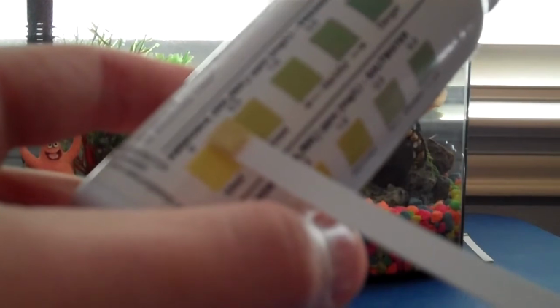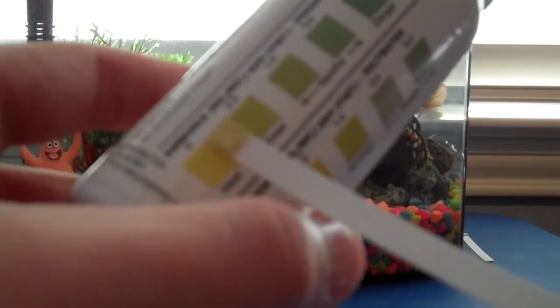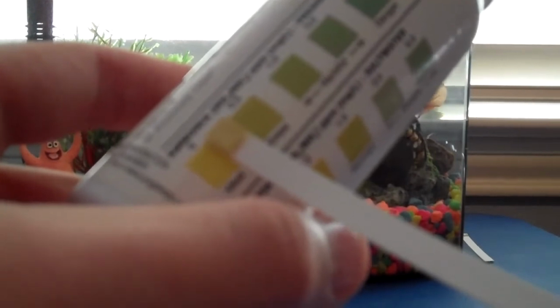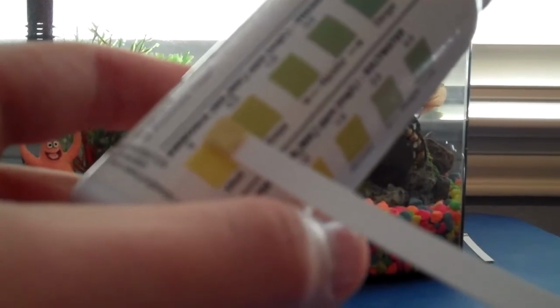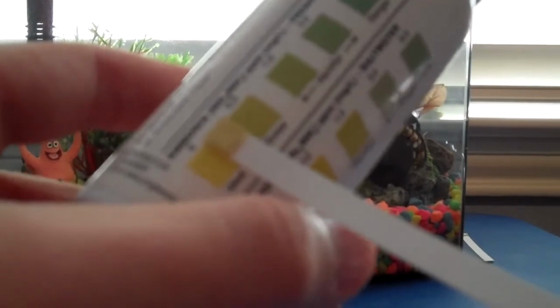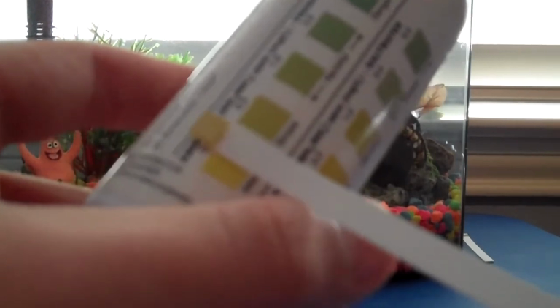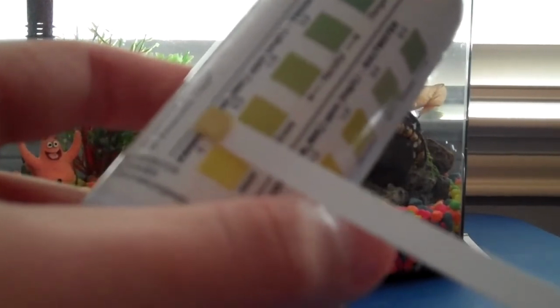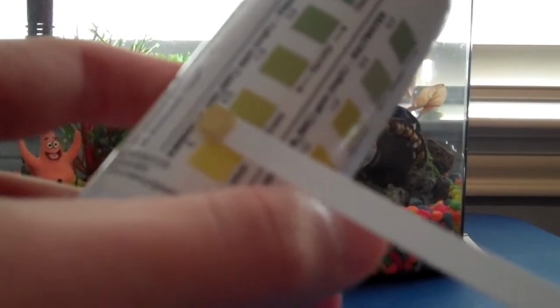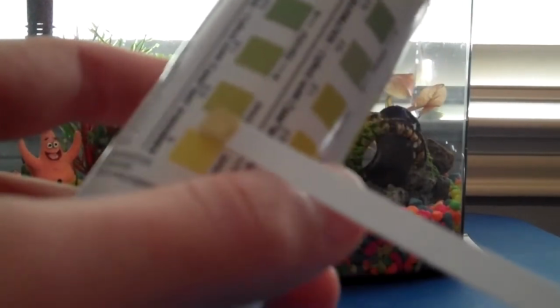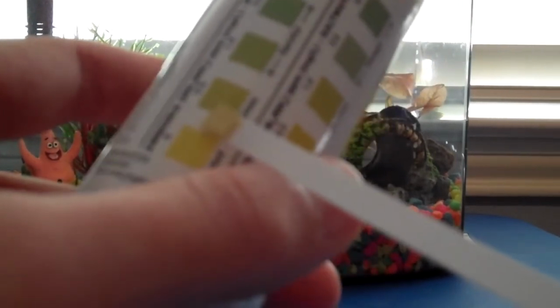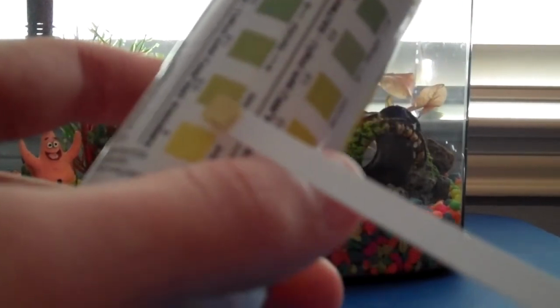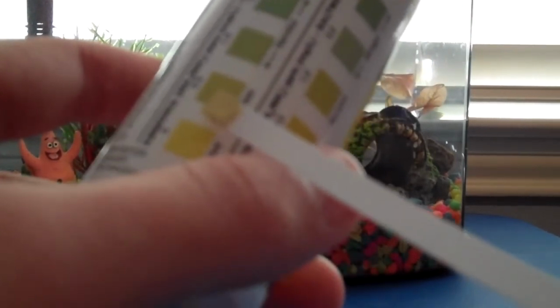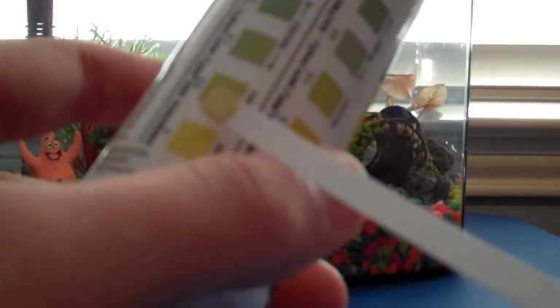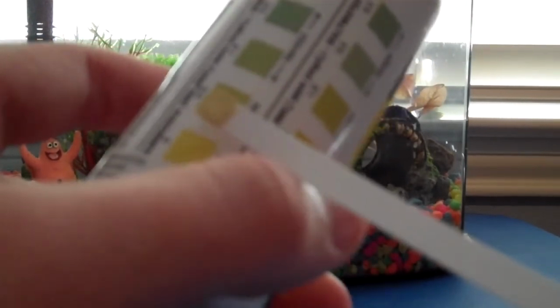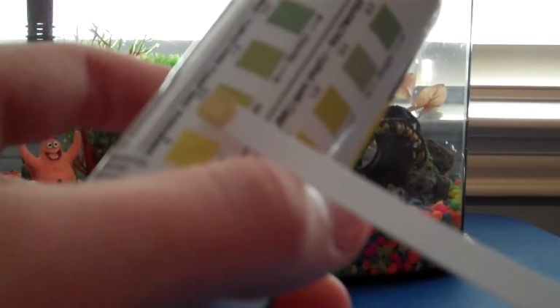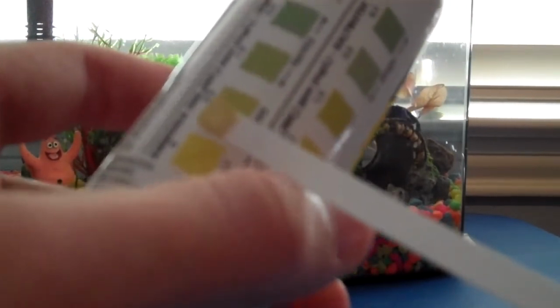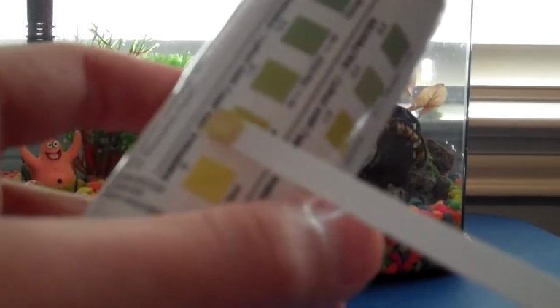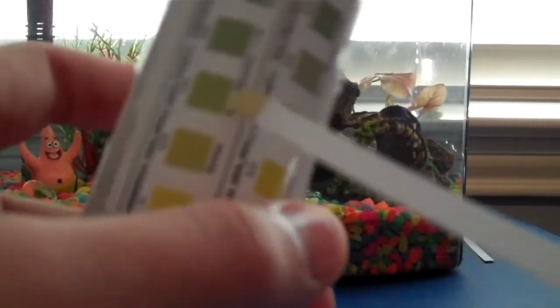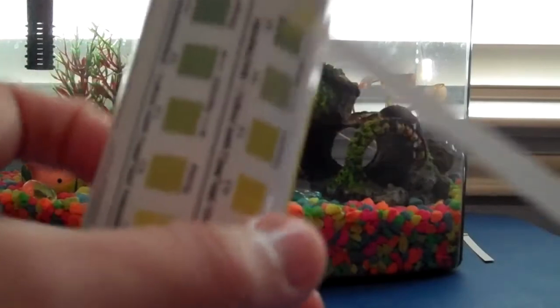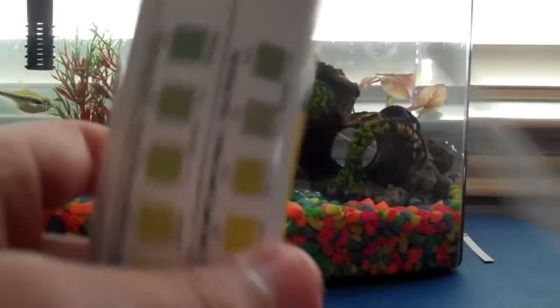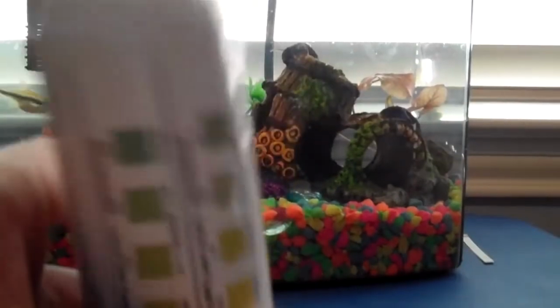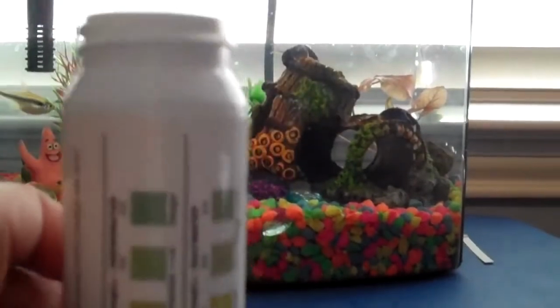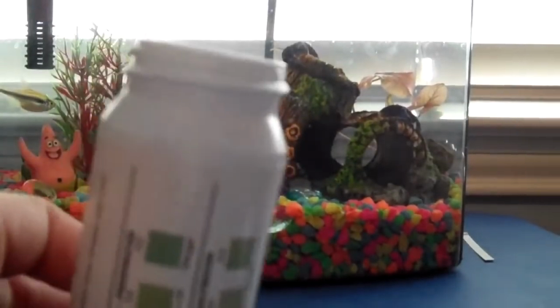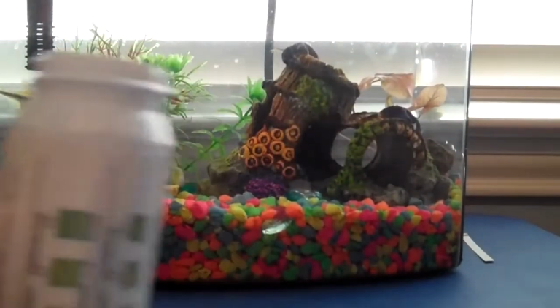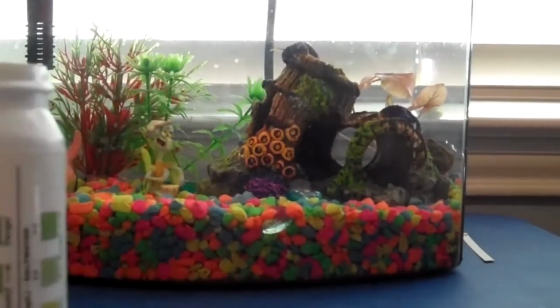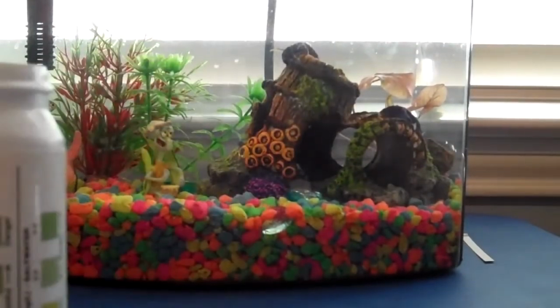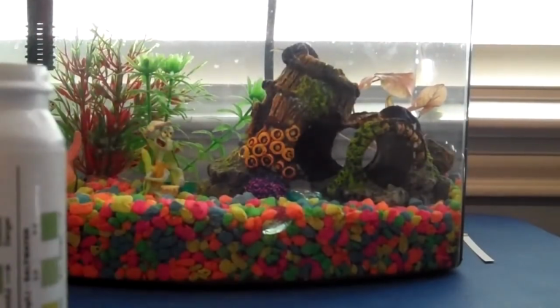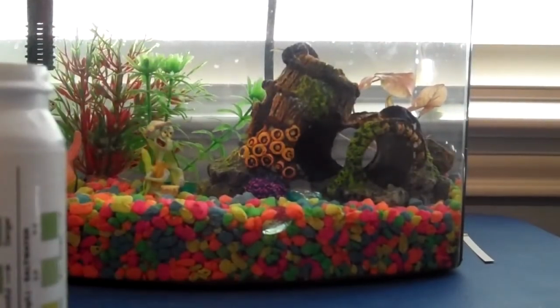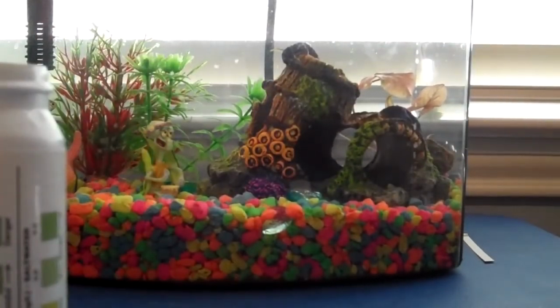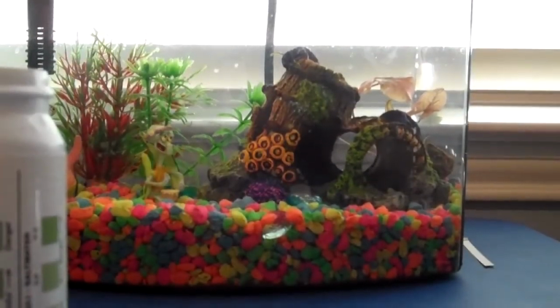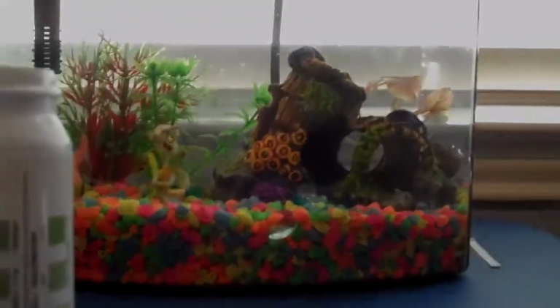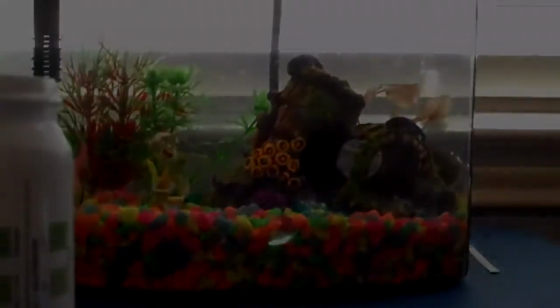So that's how to test your fish tank water for ammonia, and I was recording this video with my new Flip Slide HD. Thanks for watching, guys.